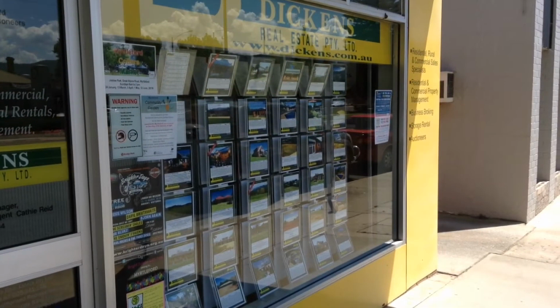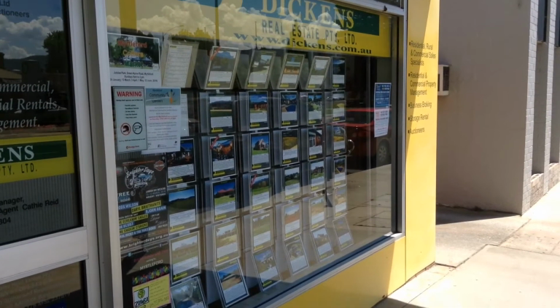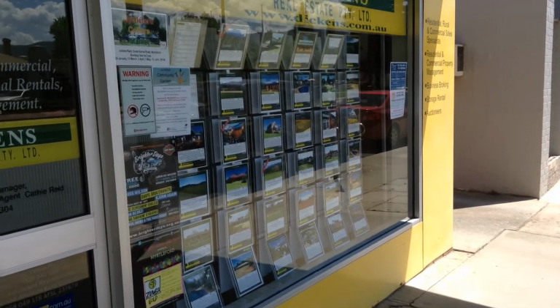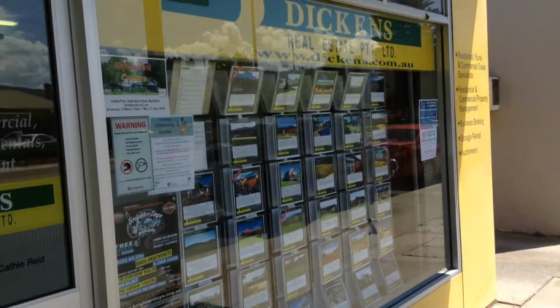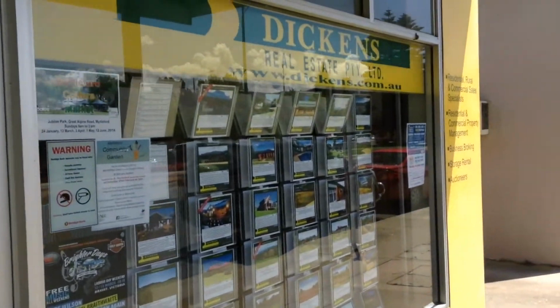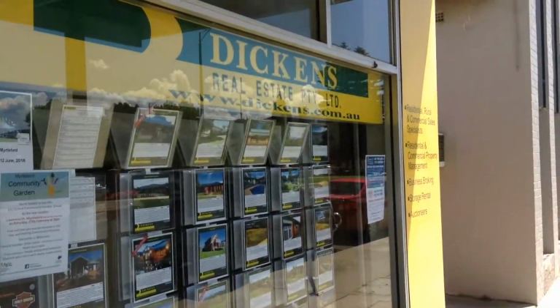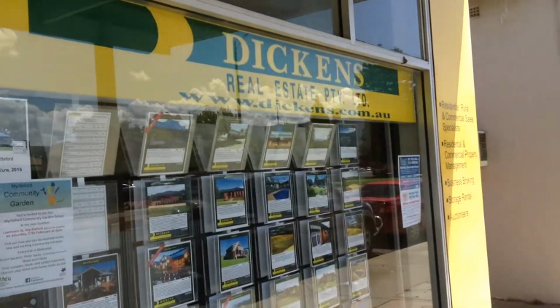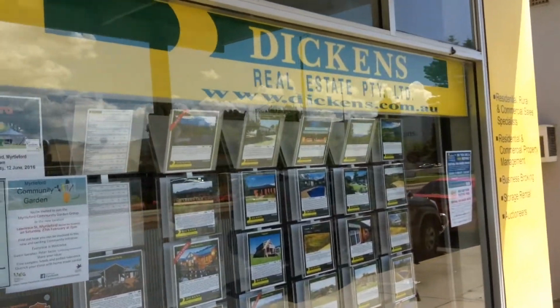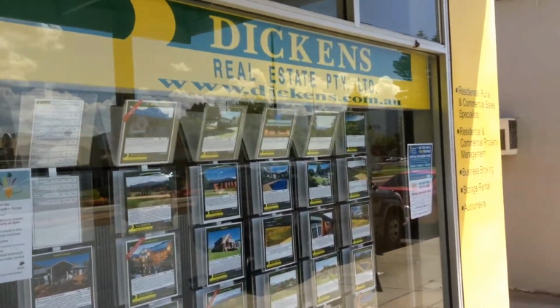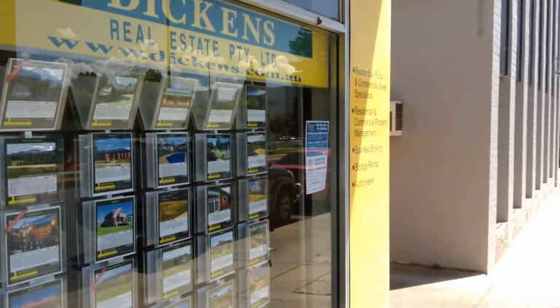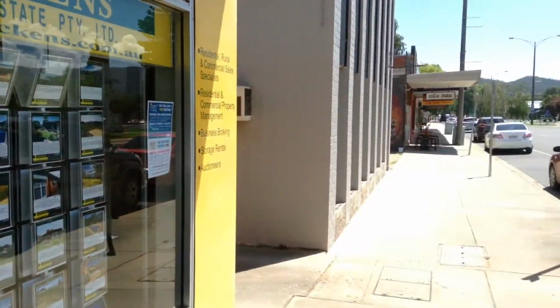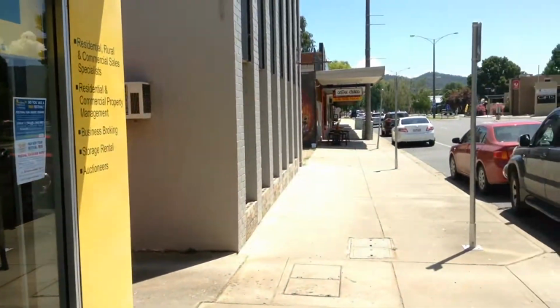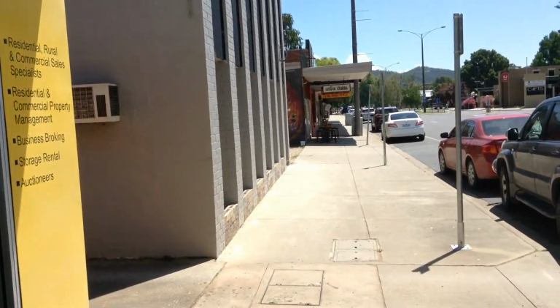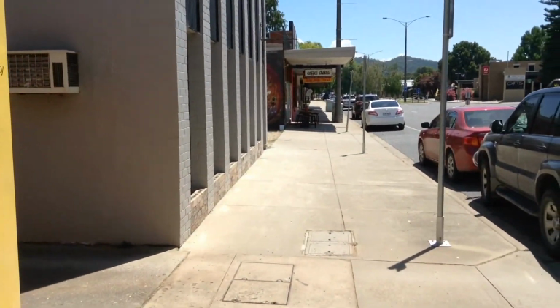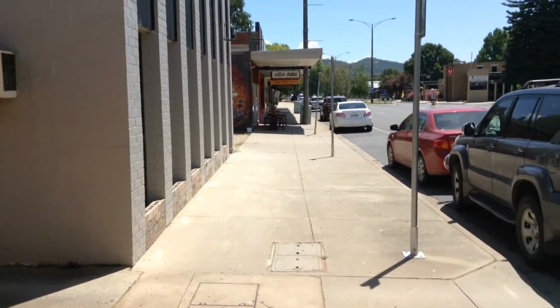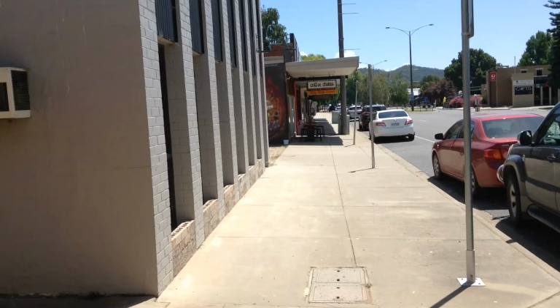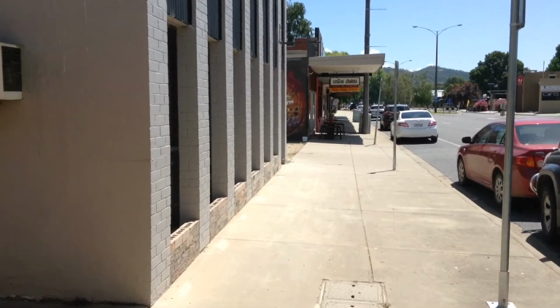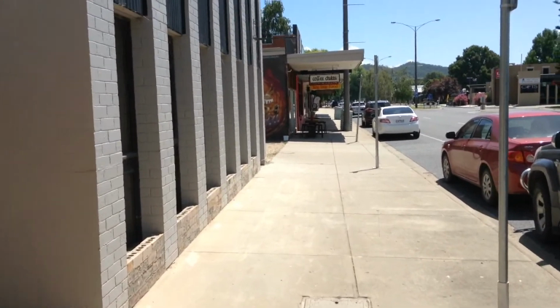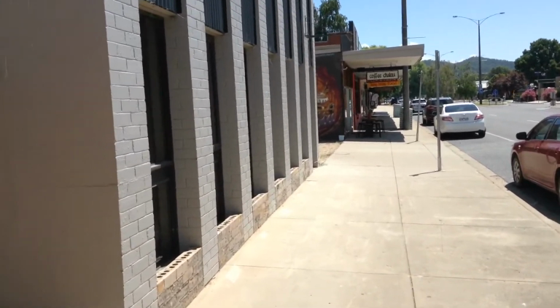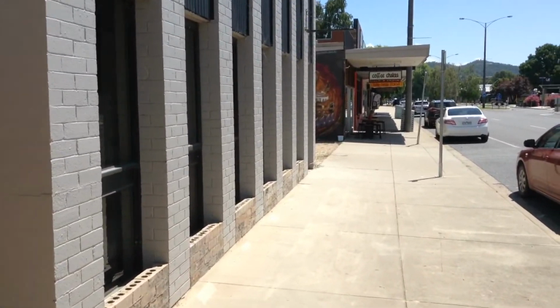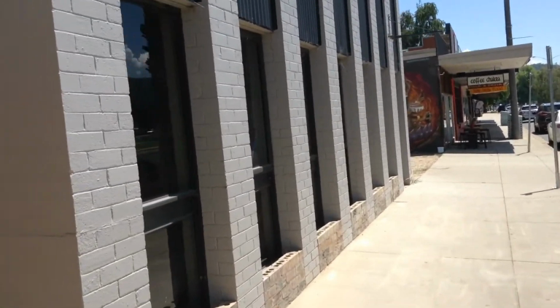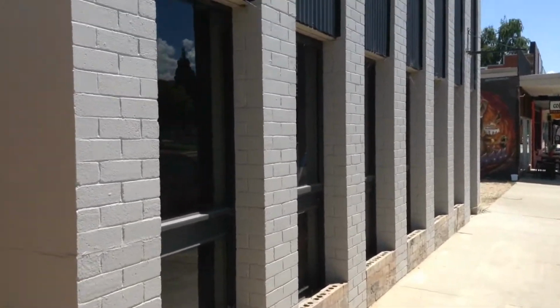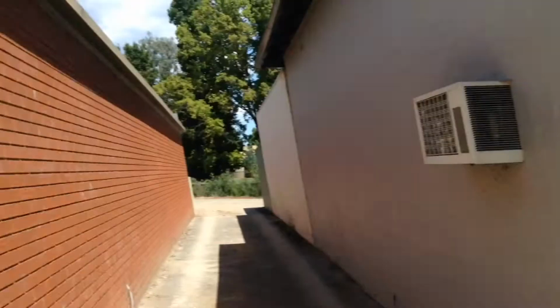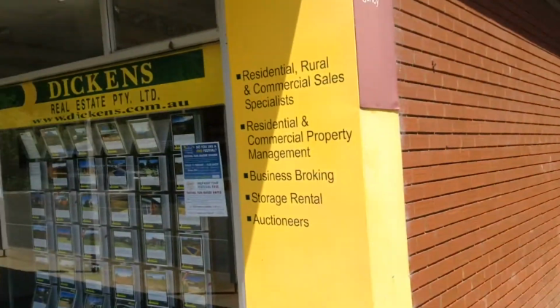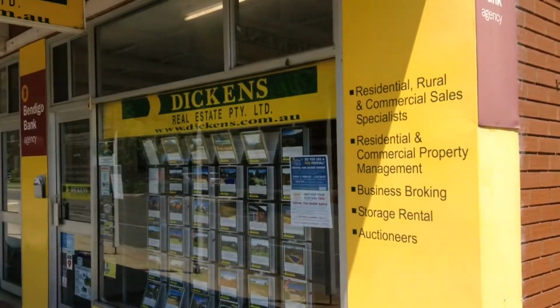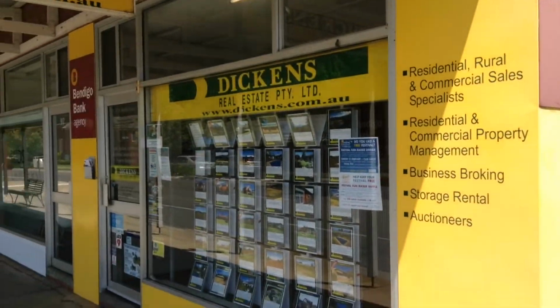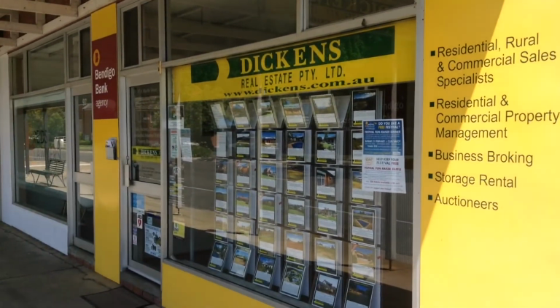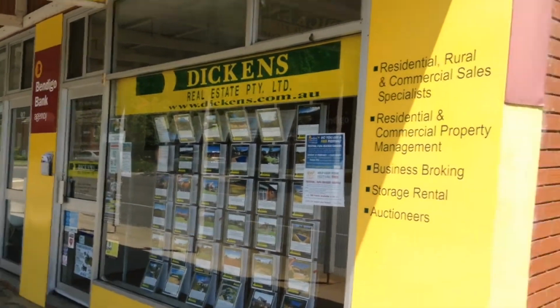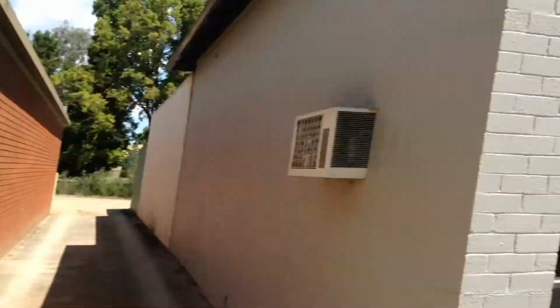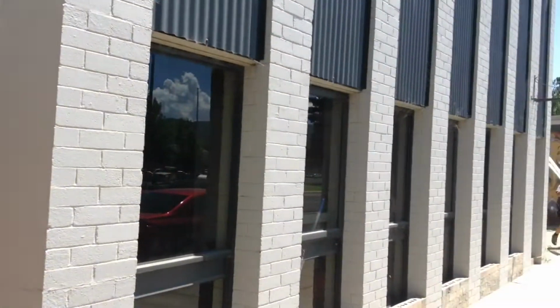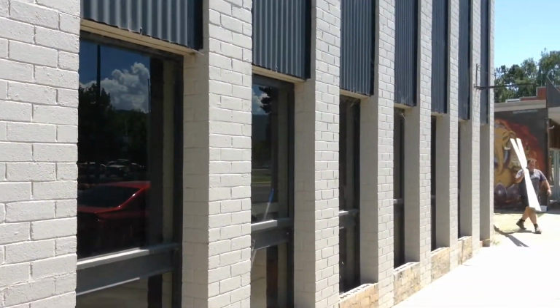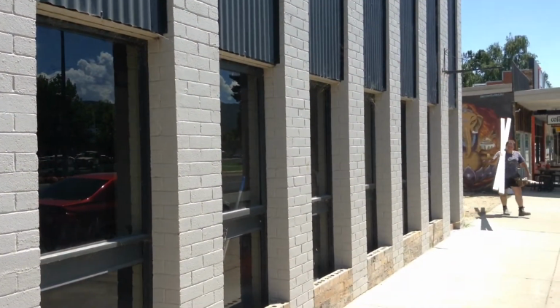Good afternoon everybody, it's Greg here from Dickens. I'm just going to show you our new office, because I'm getting asked every day what's happening. We are here at the moment, but we're moving here.